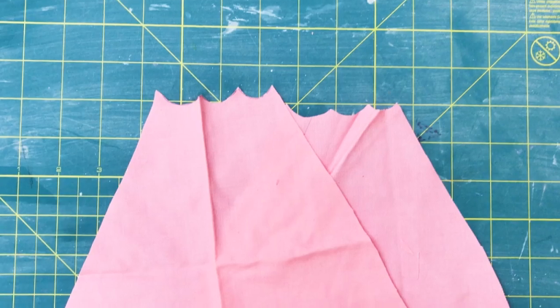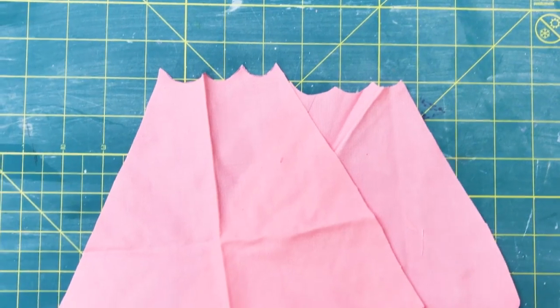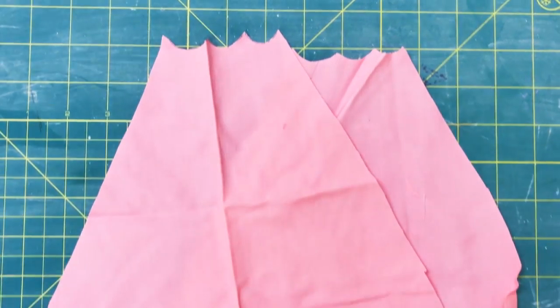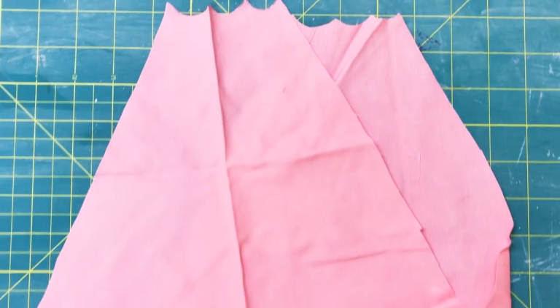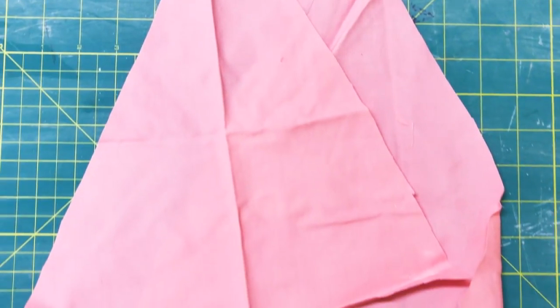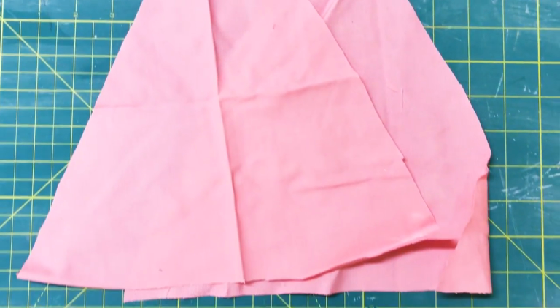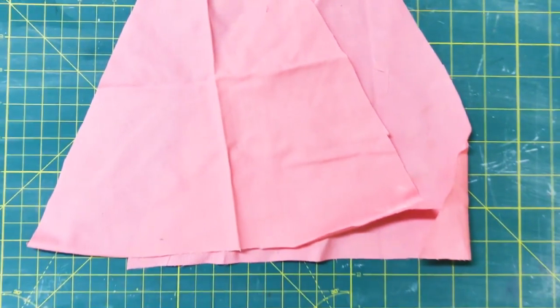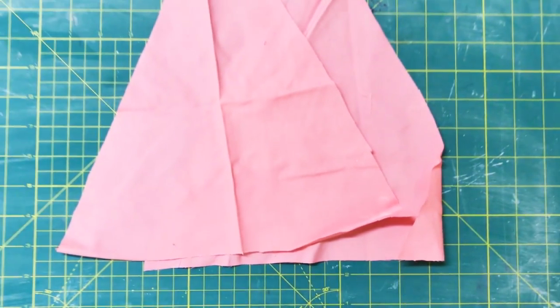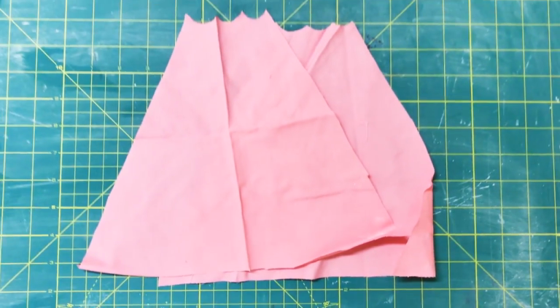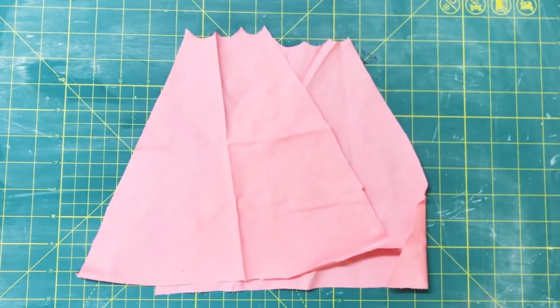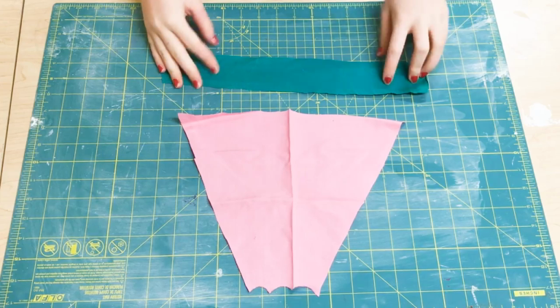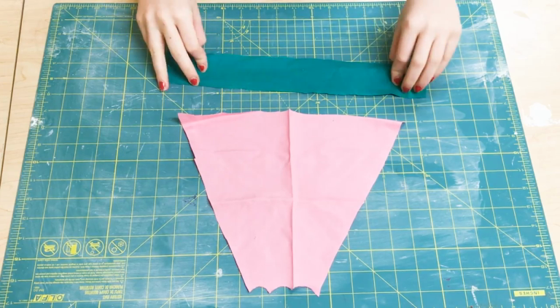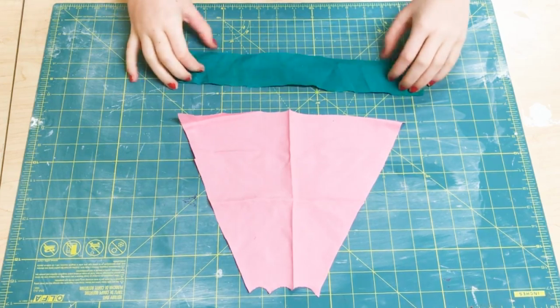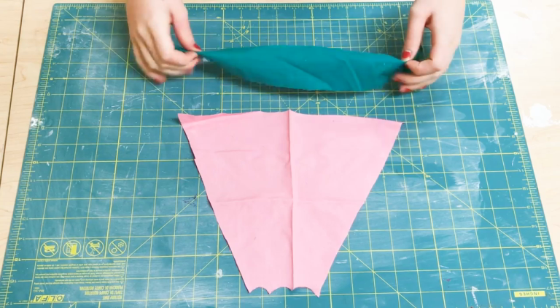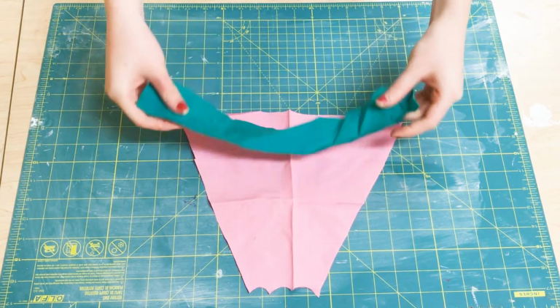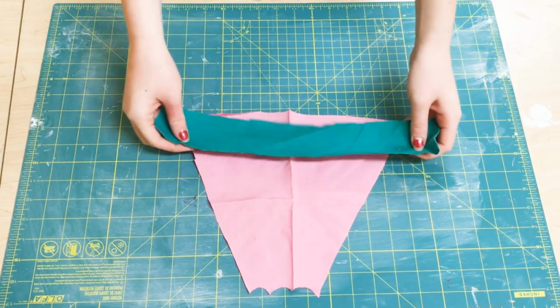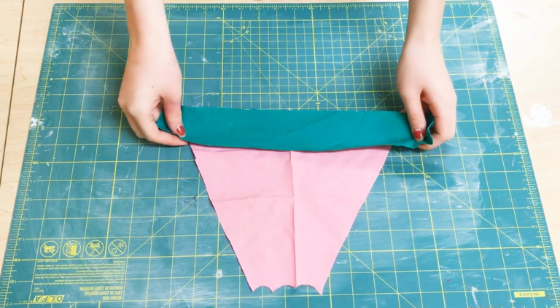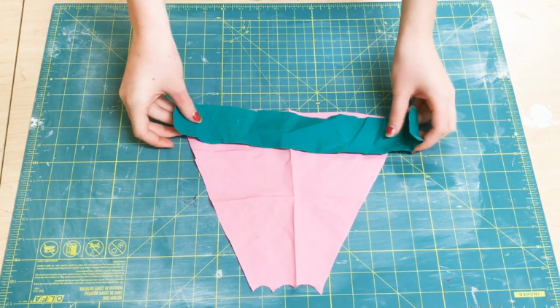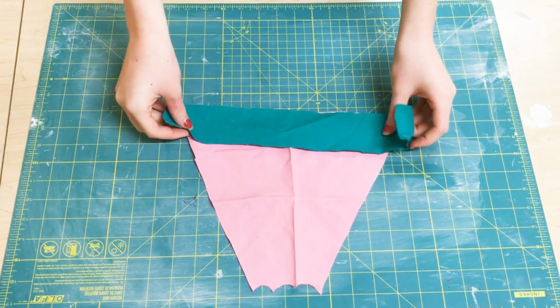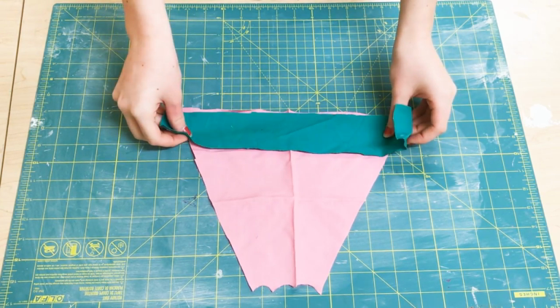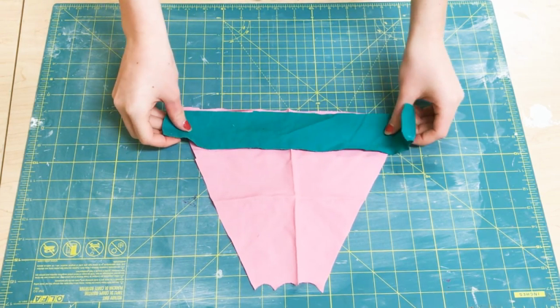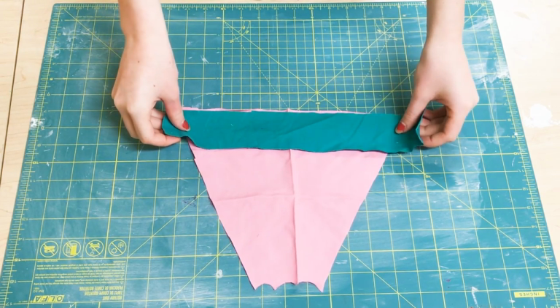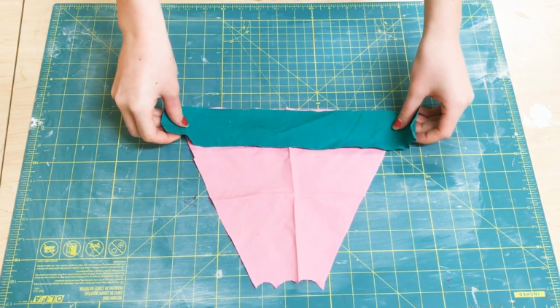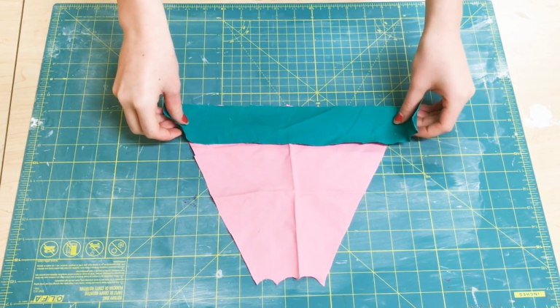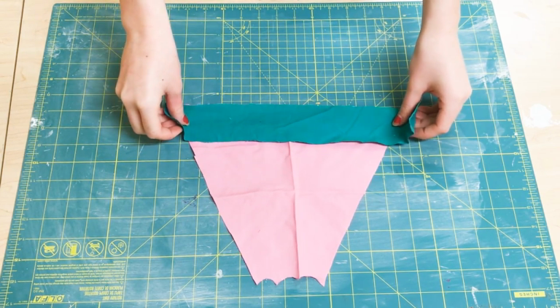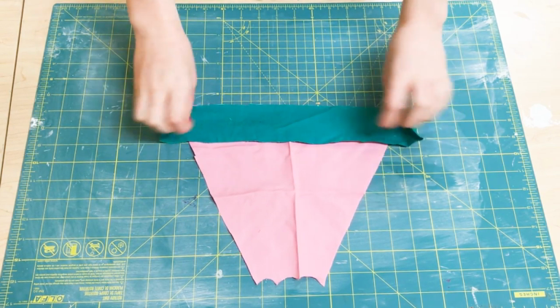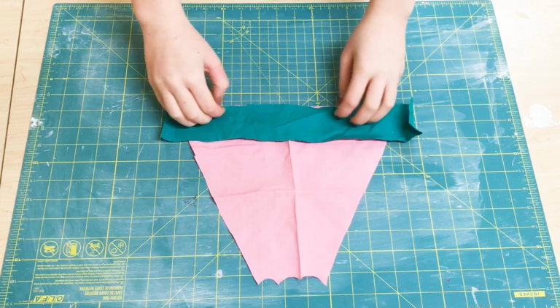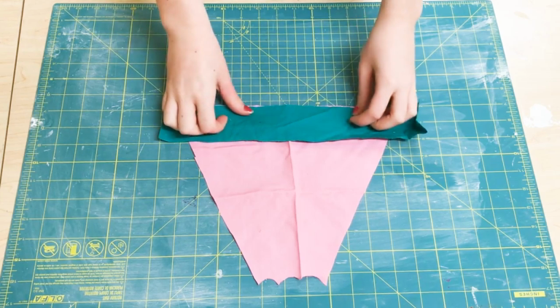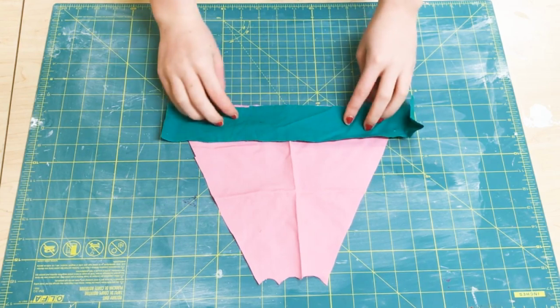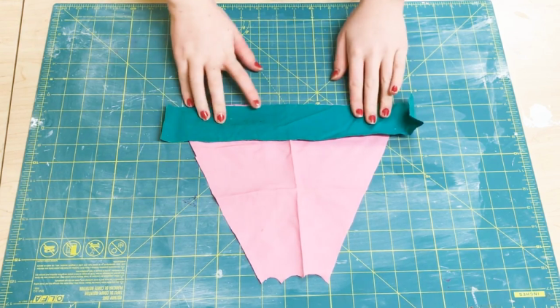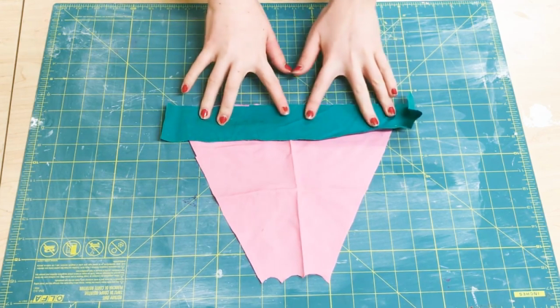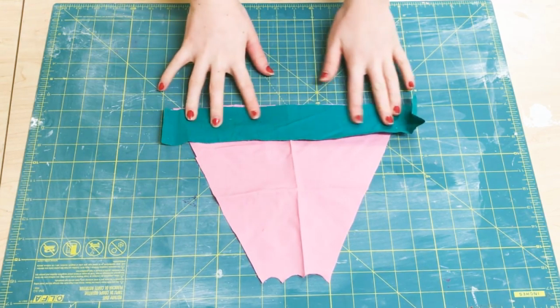You're going to want to cut out another identical one of those. Then you're going to want to also have two pieces of green fabric — they're just strips — and you're going to want to sew this good side to good side along the bottom.